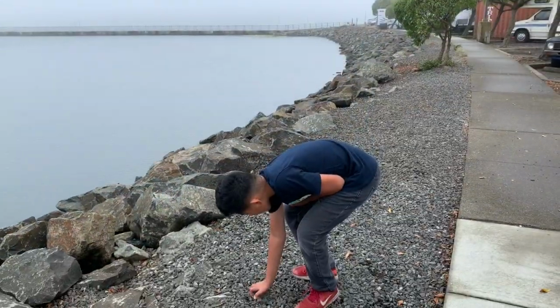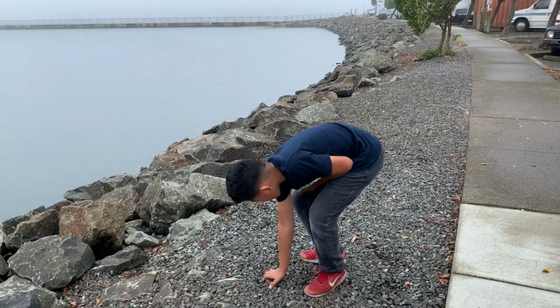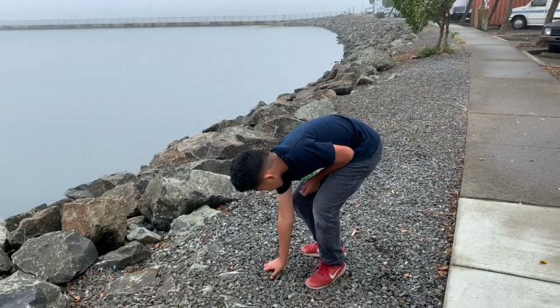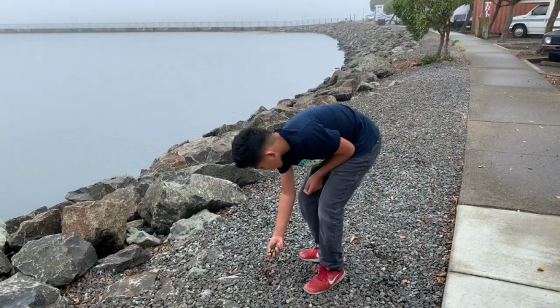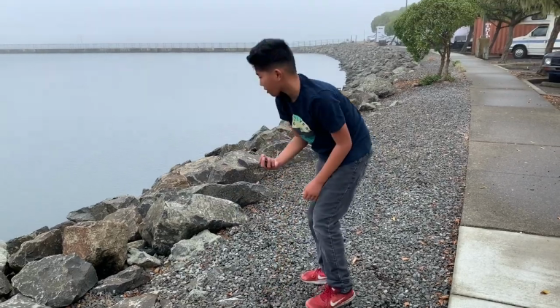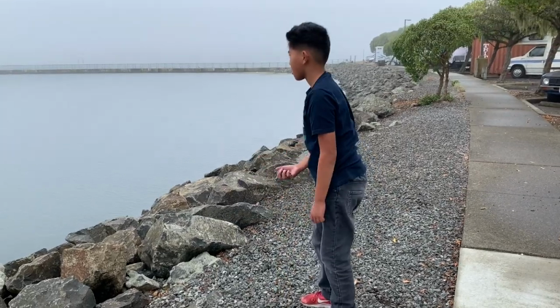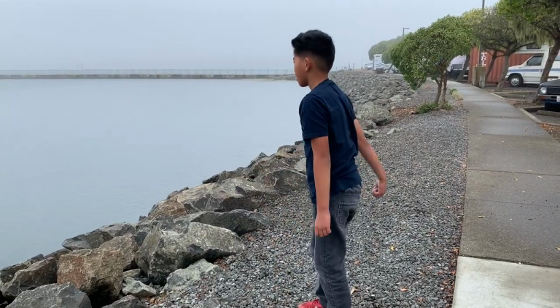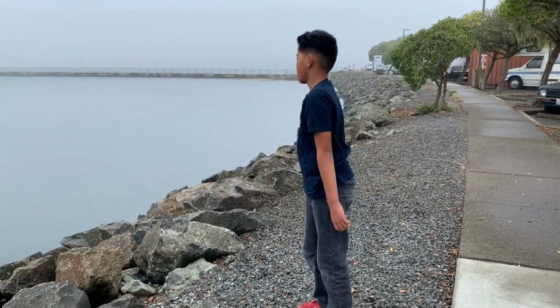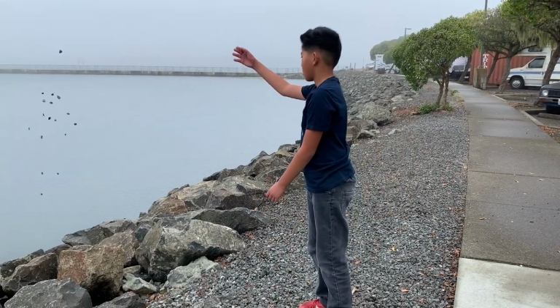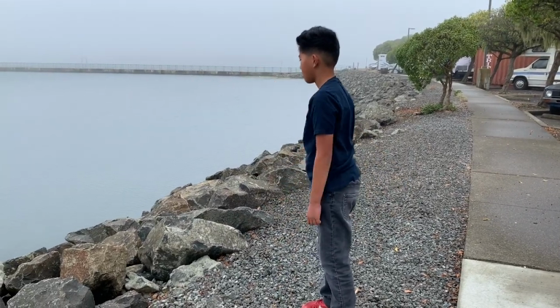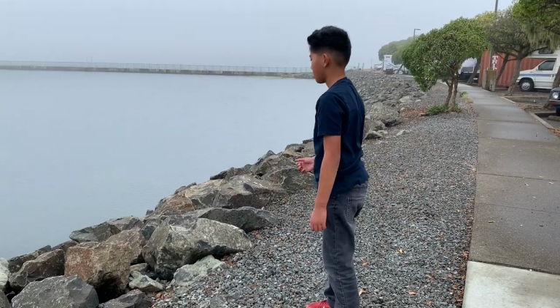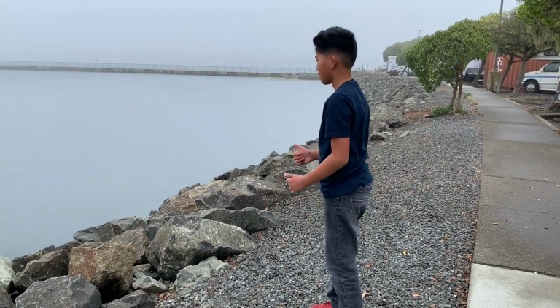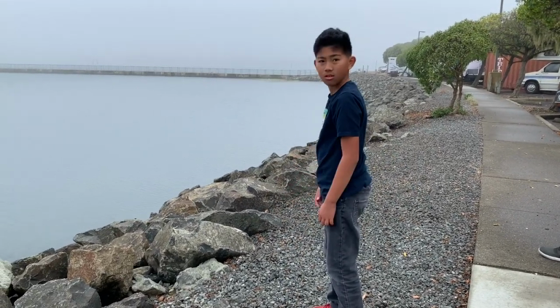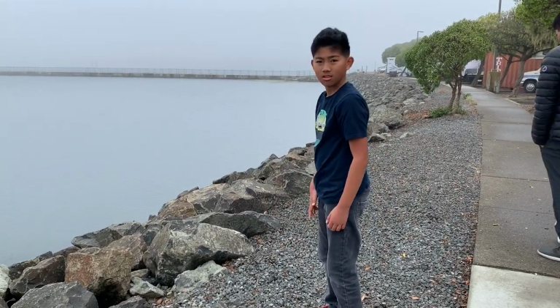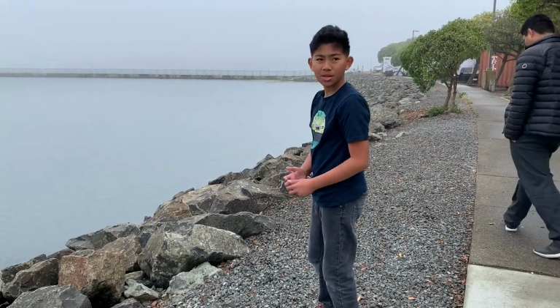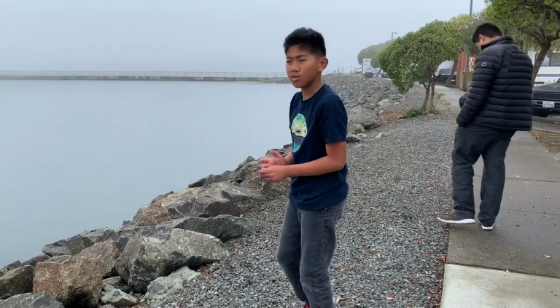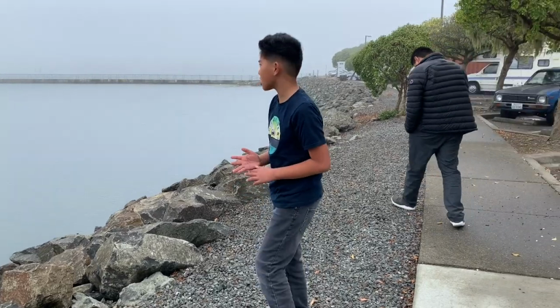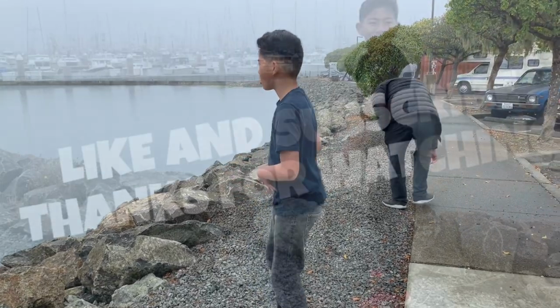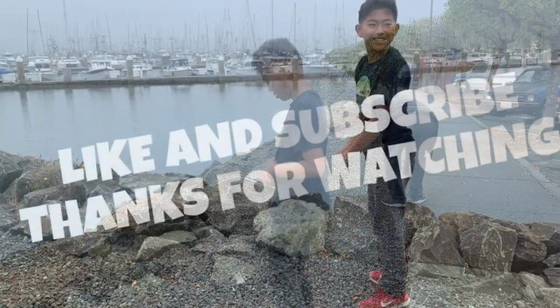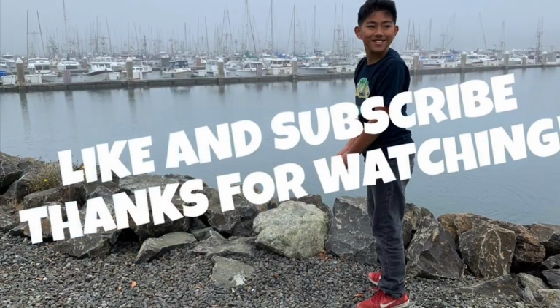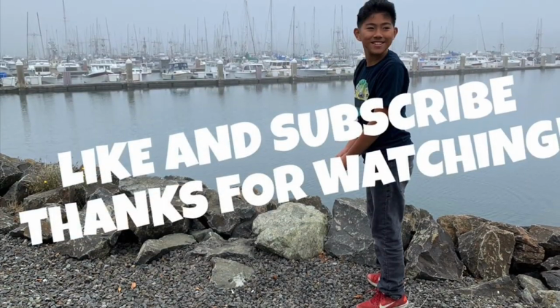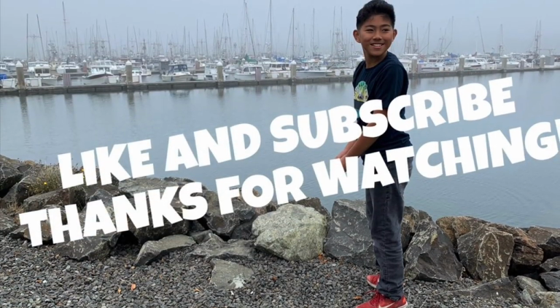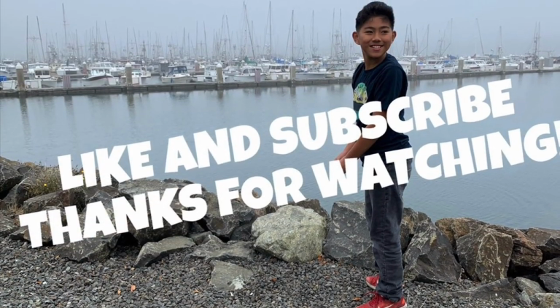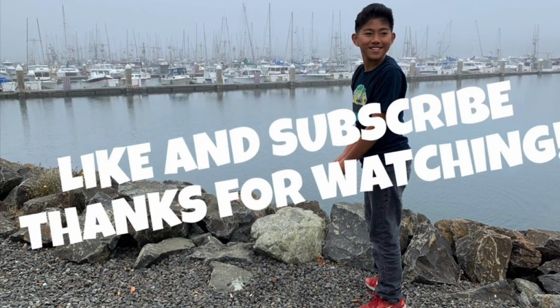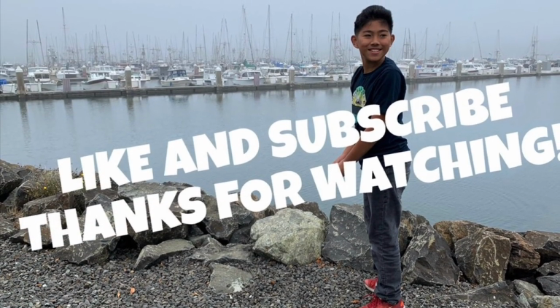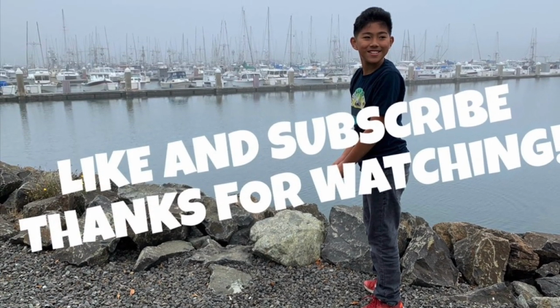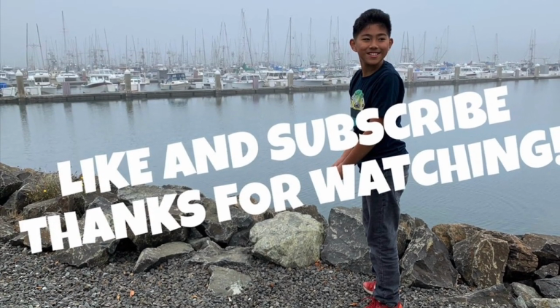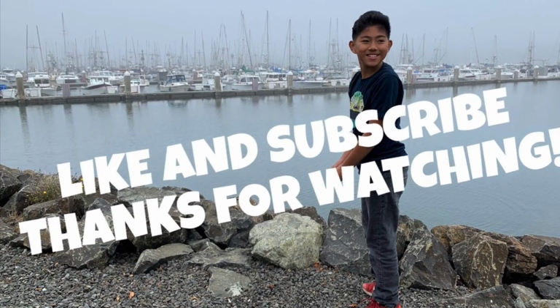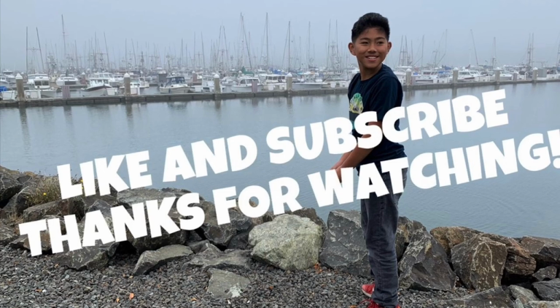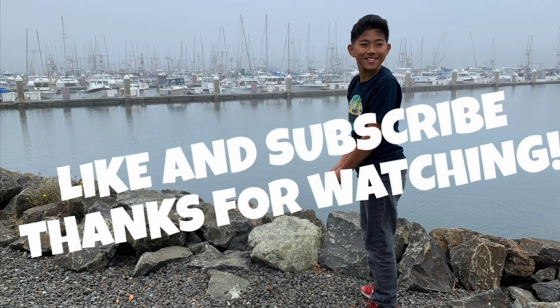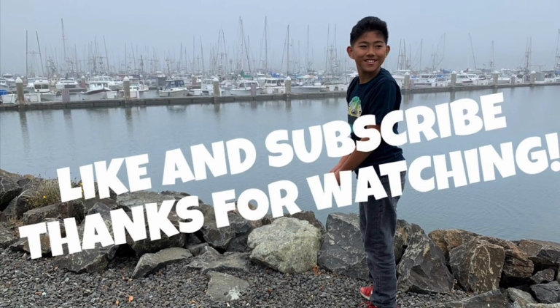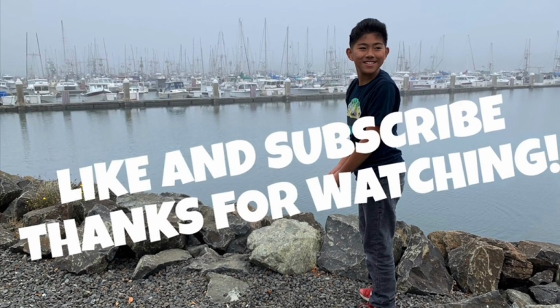We had a wonderful time at Bodega Bay! Don't forget to like and subscribe and turn on post notifications to get alerted! Thanks for watching!